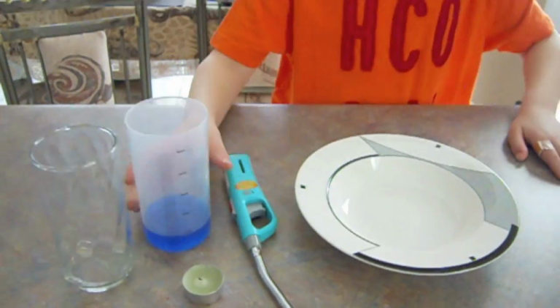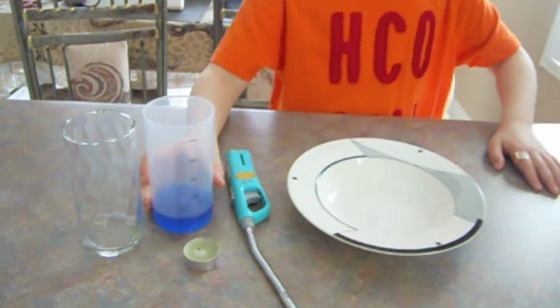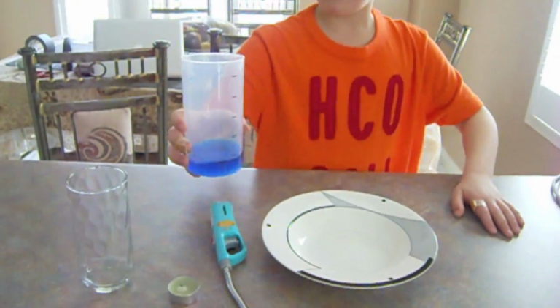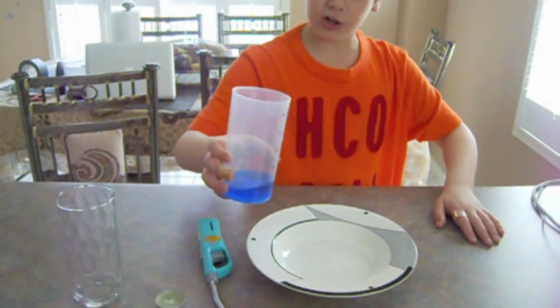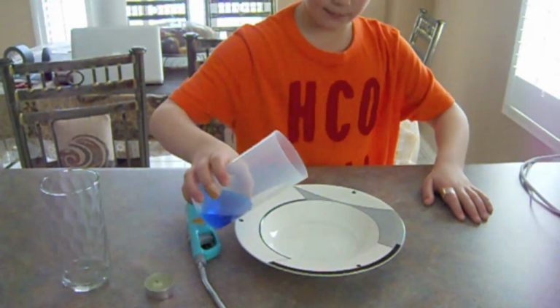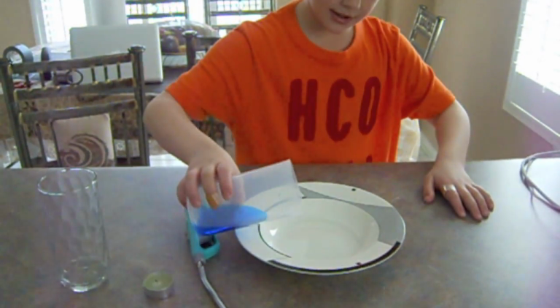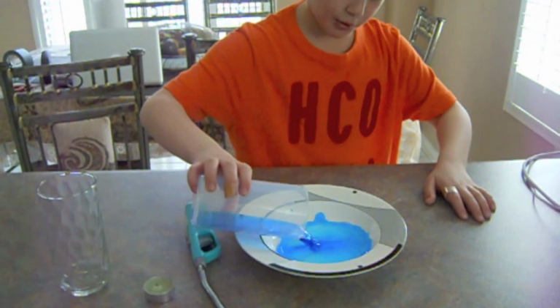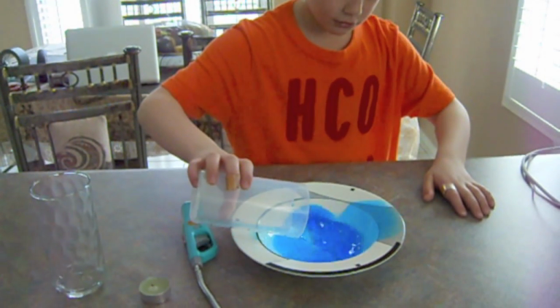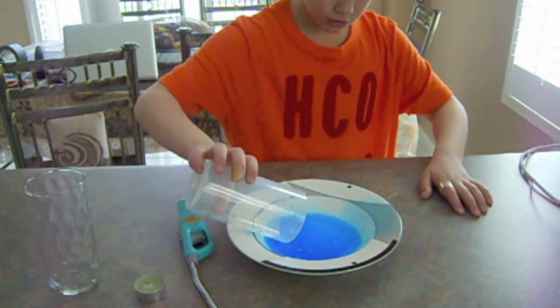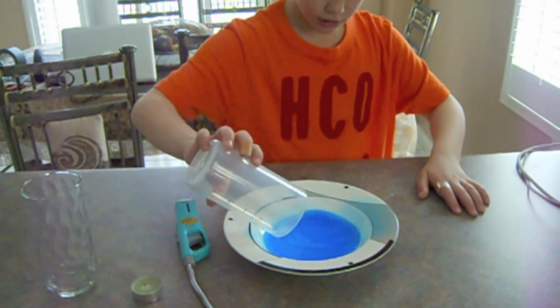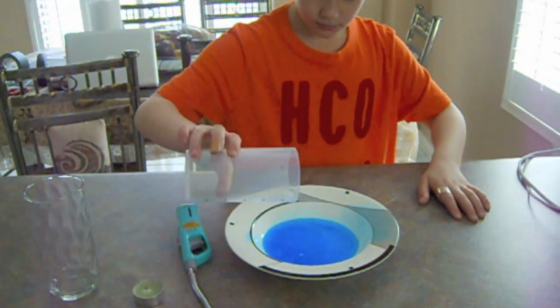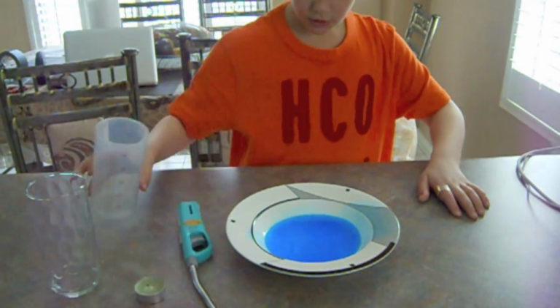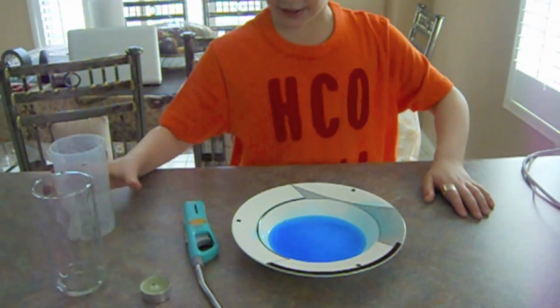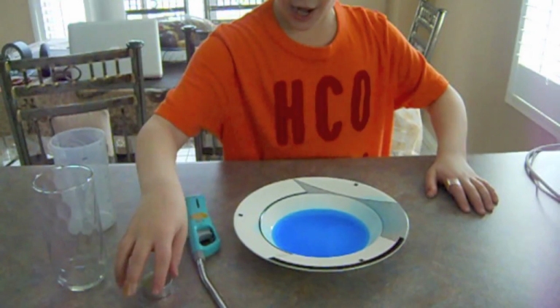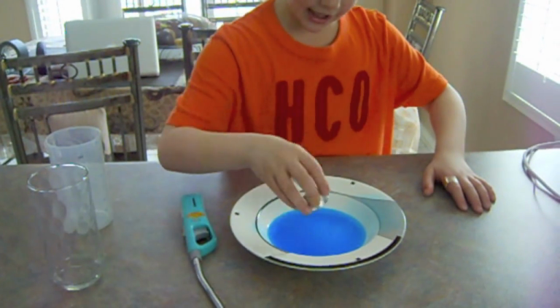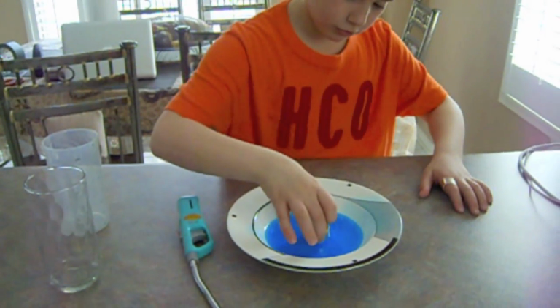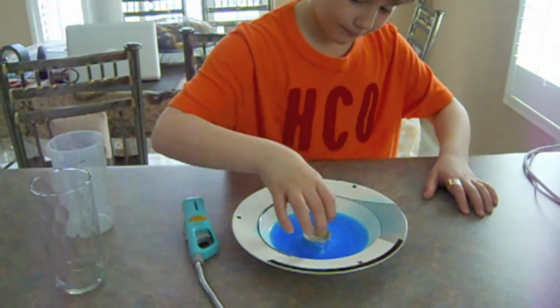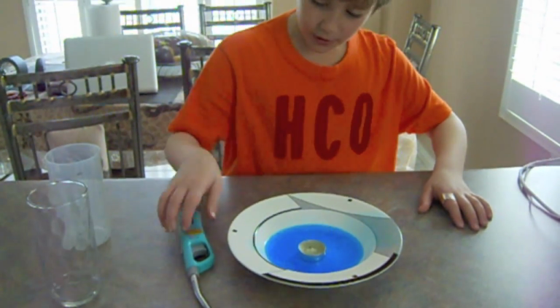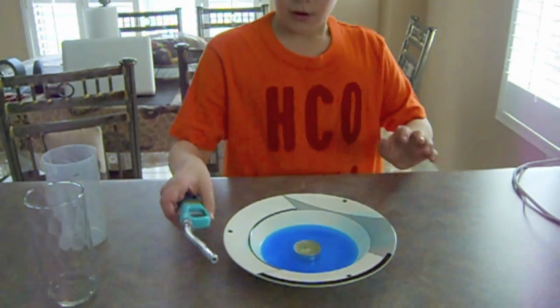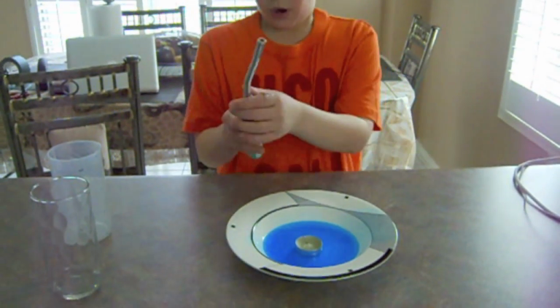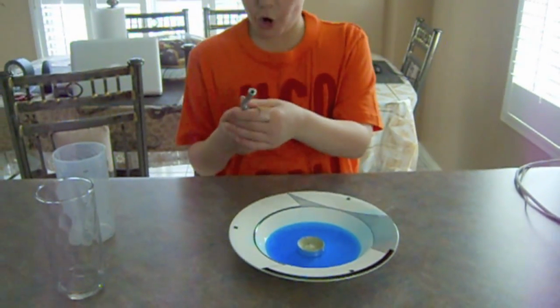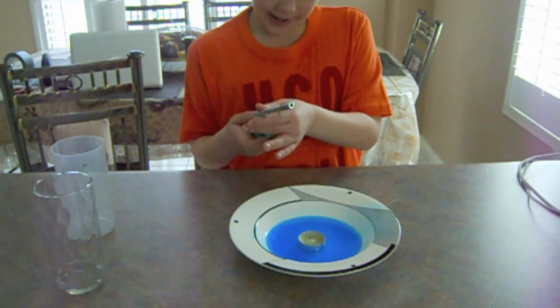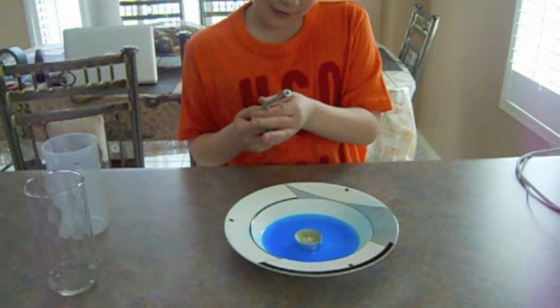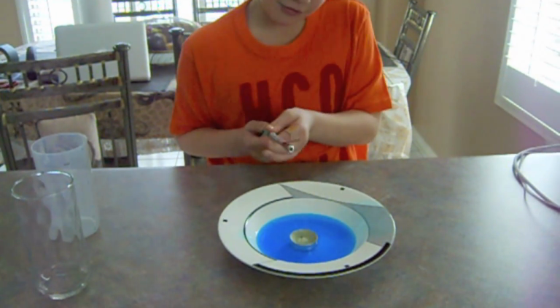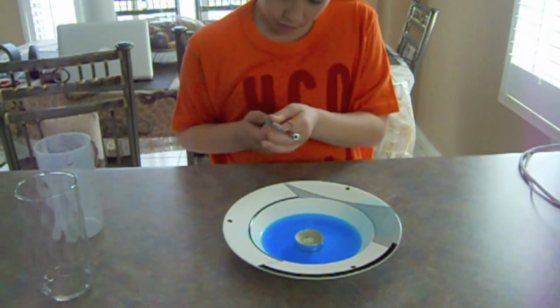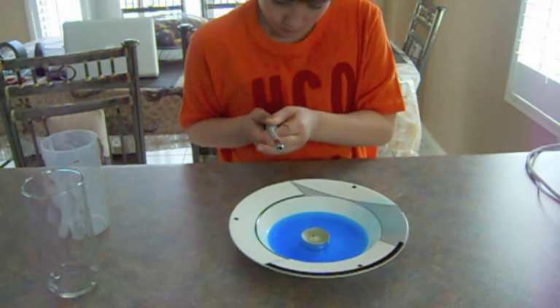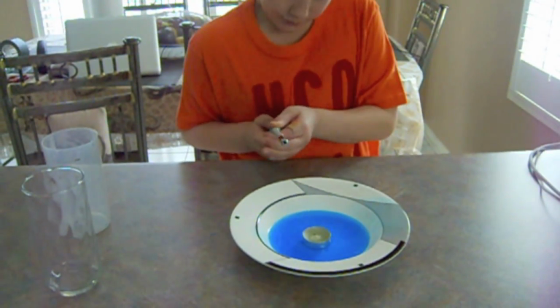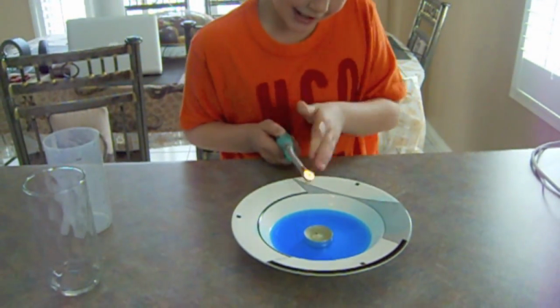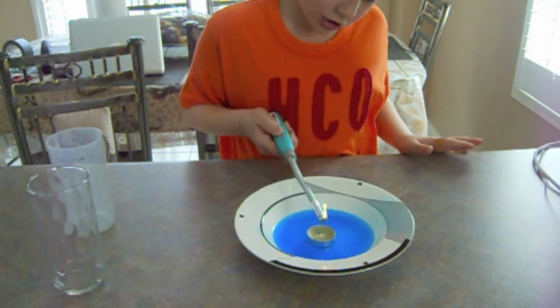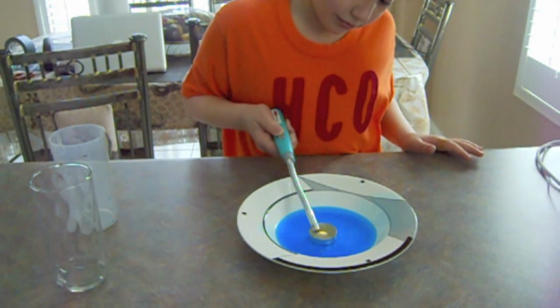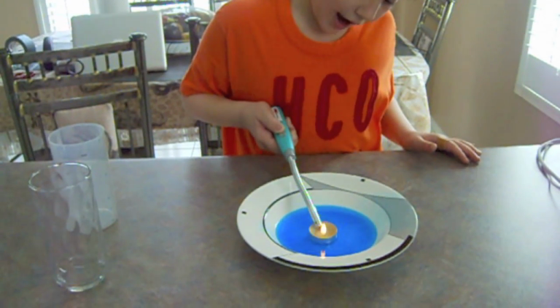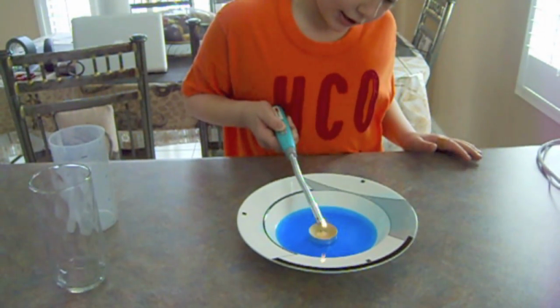First thing to do is fruit cutting, then put it in the bowl. Second, add the candle. Third, light the candle with a lighter.